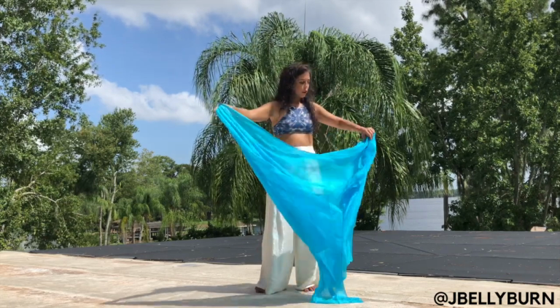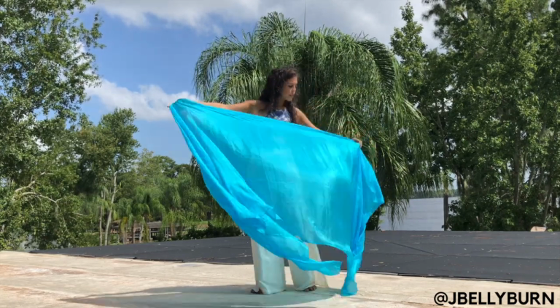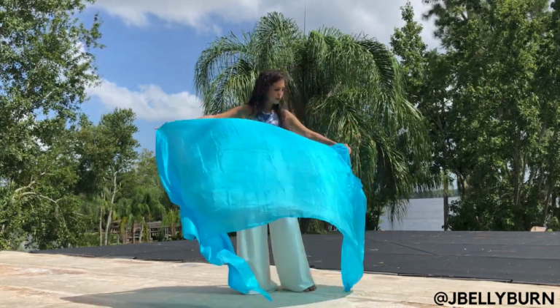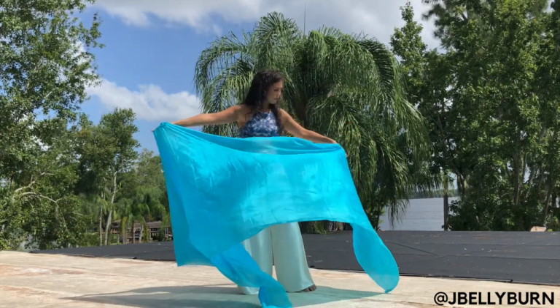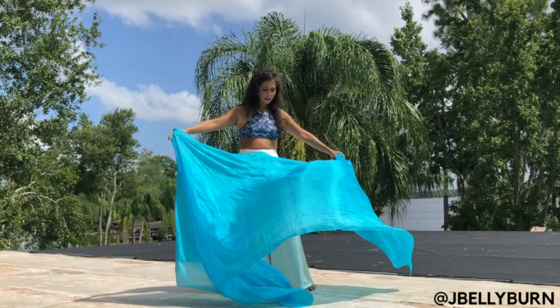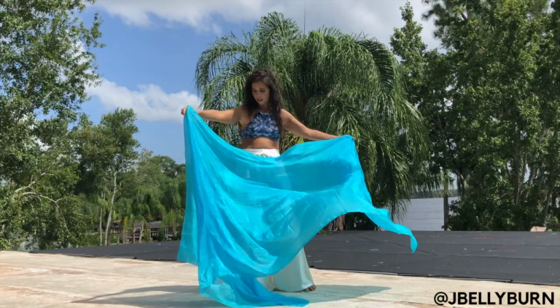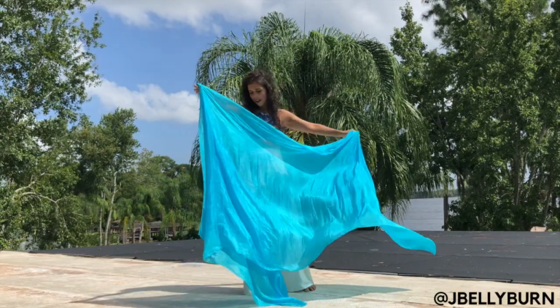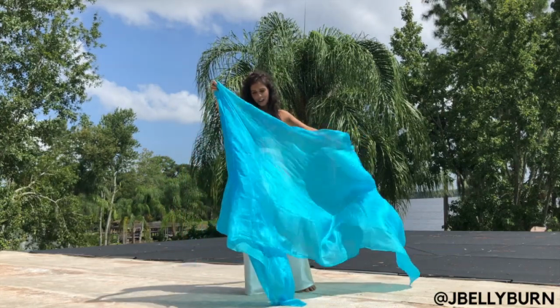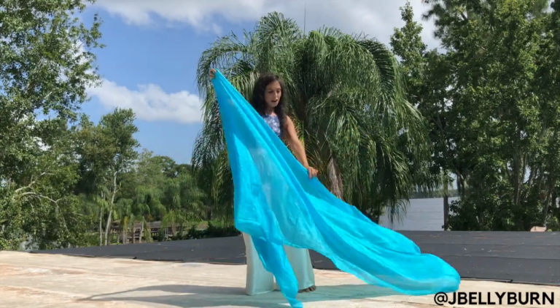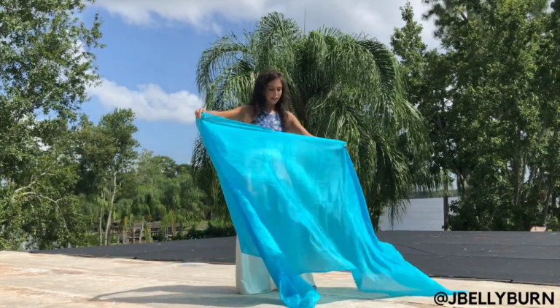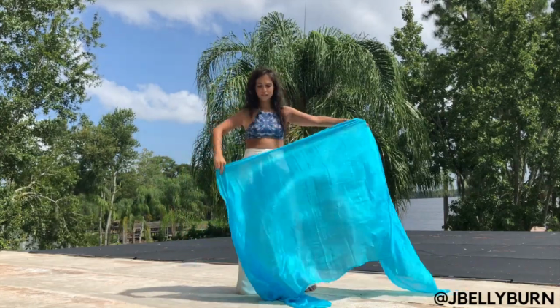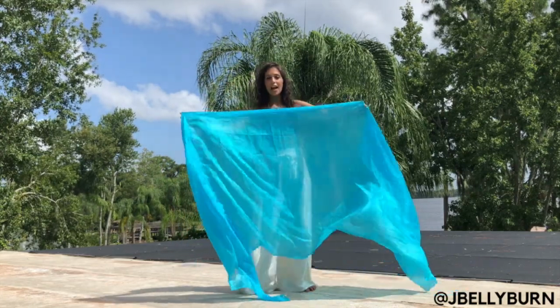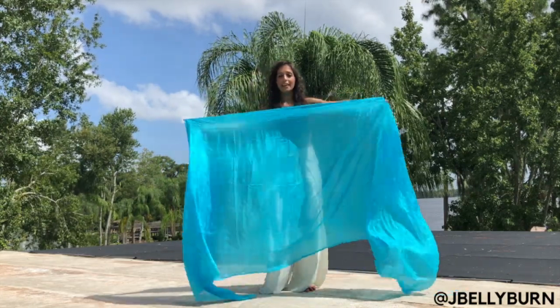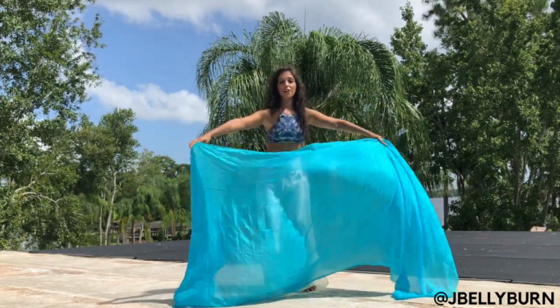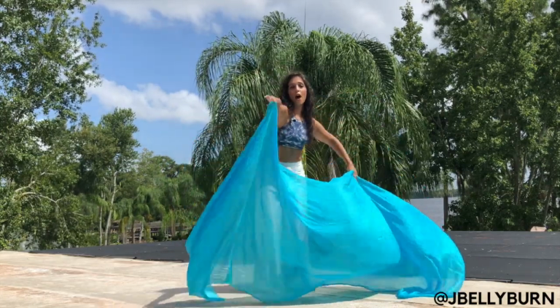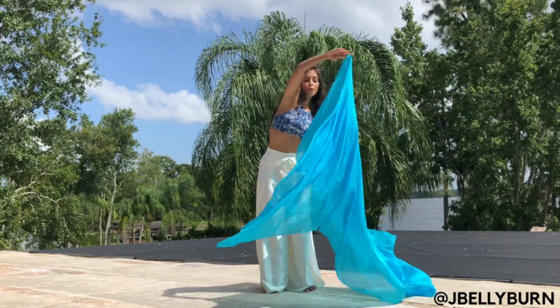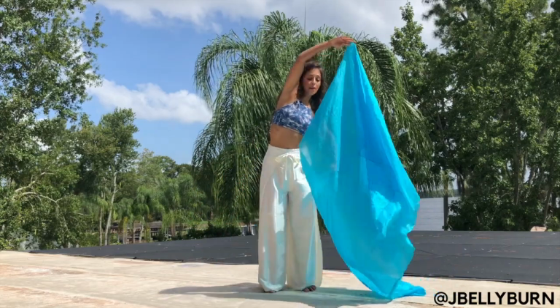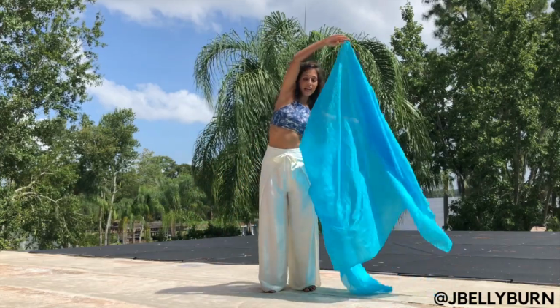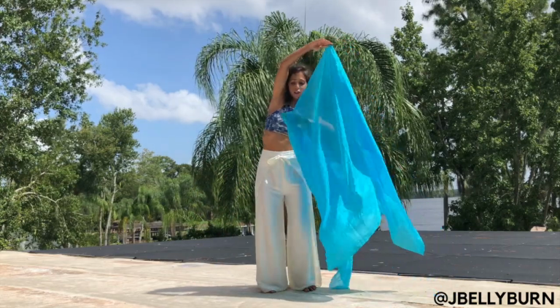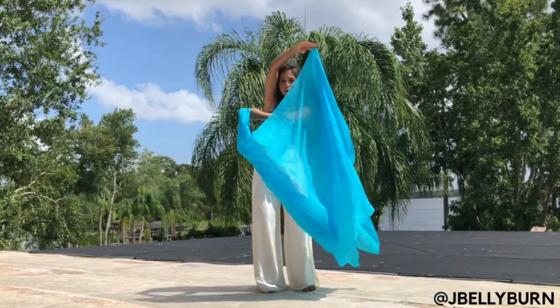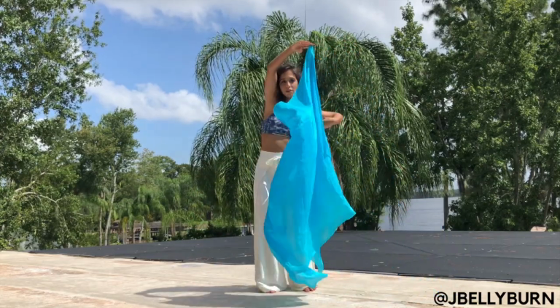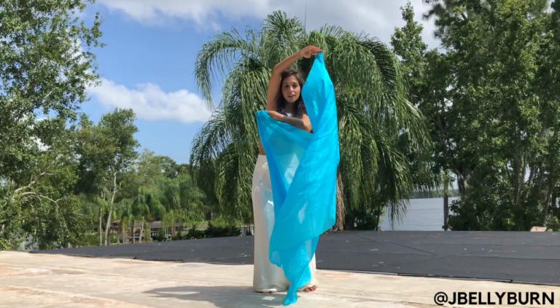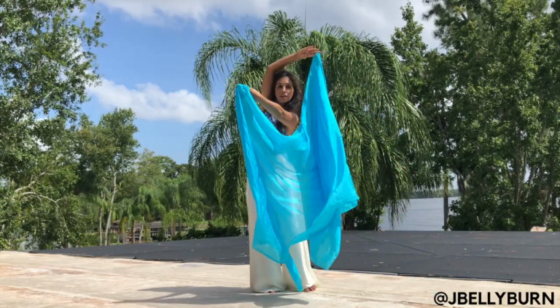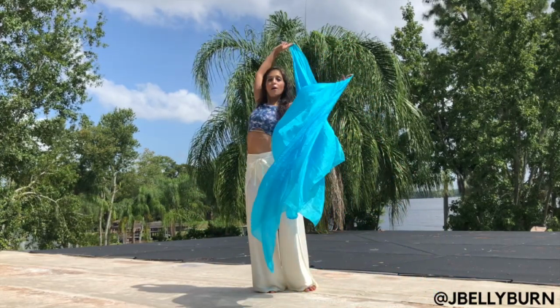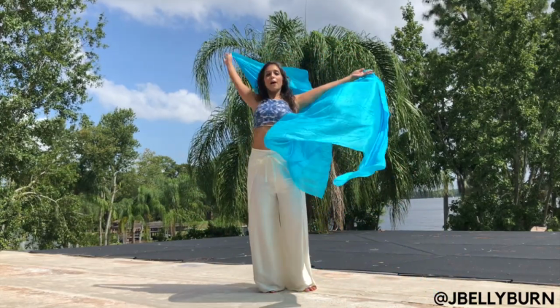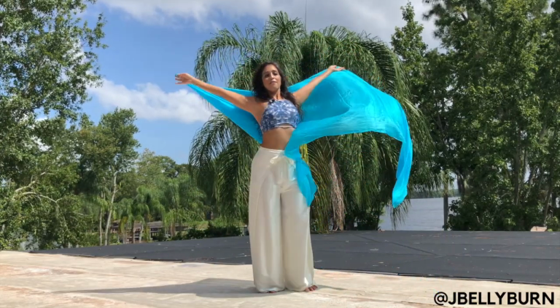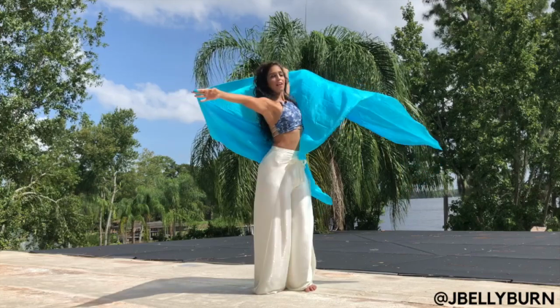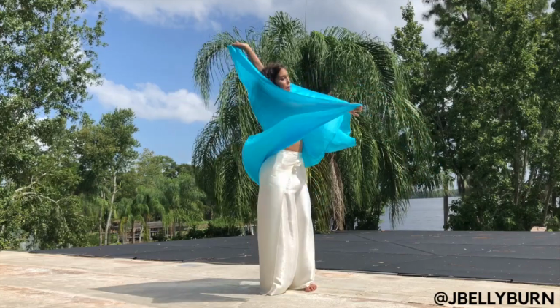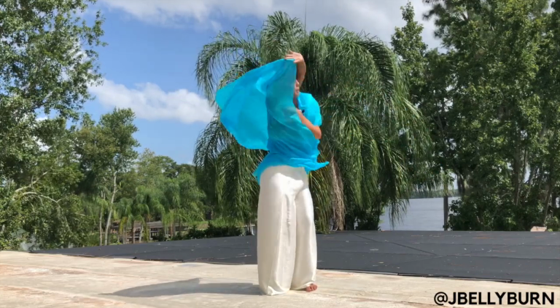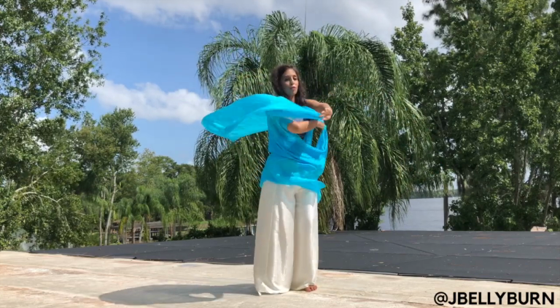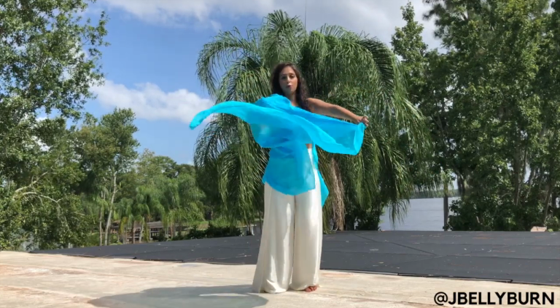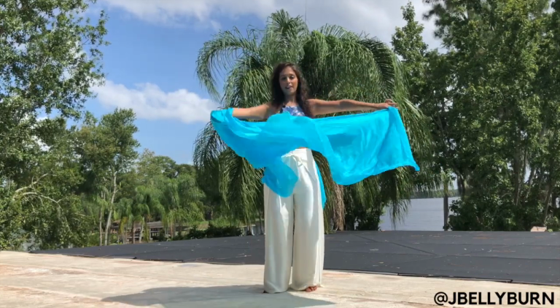So we have our veil, and like I said, you're going to go up with one arm, around the head, and you're going to swim underneath, open up to that V shape, and bring it back through again.